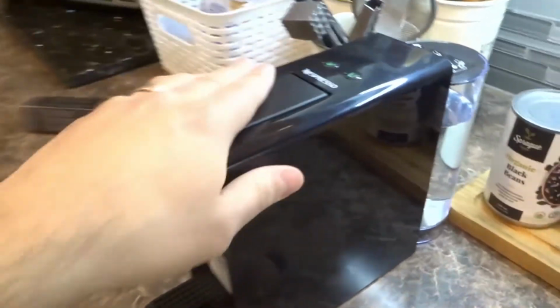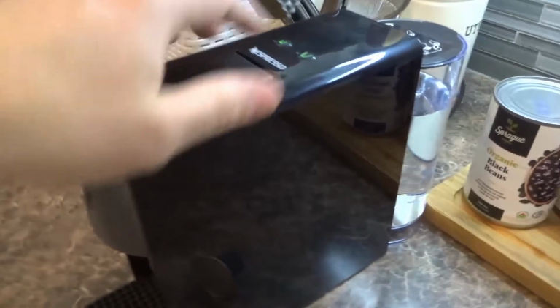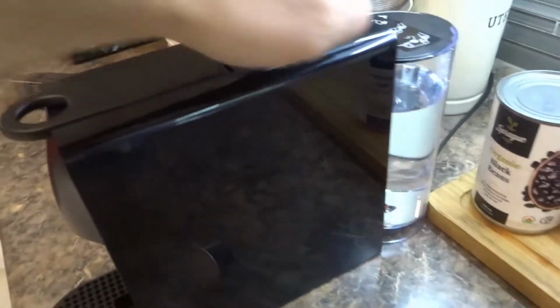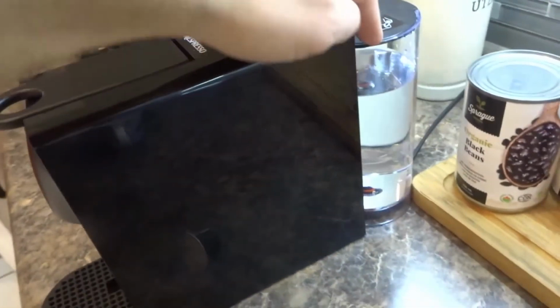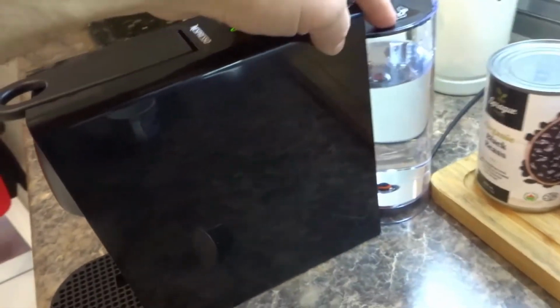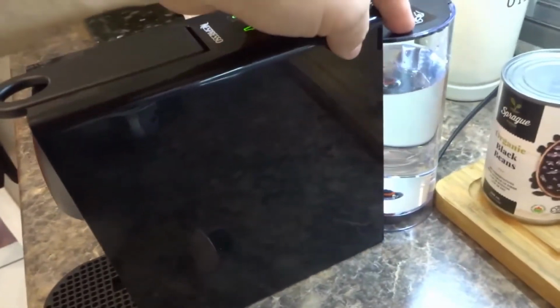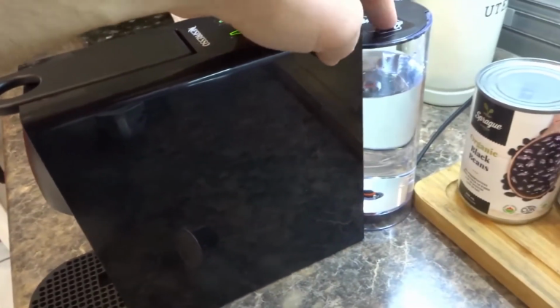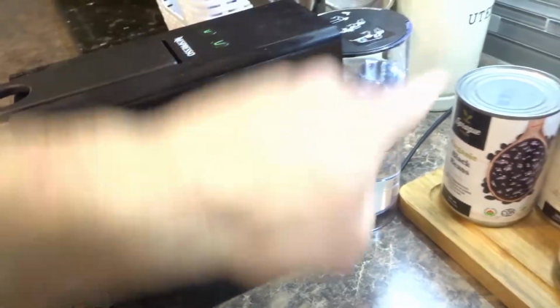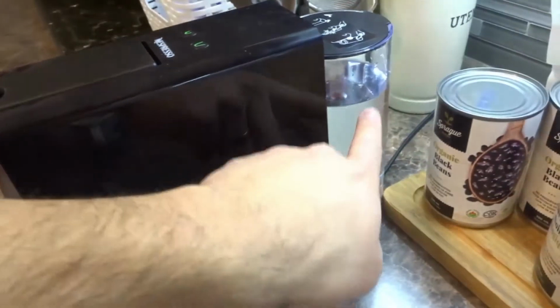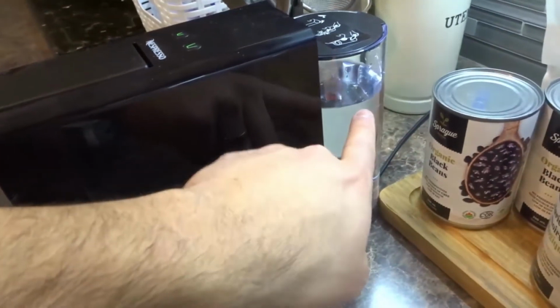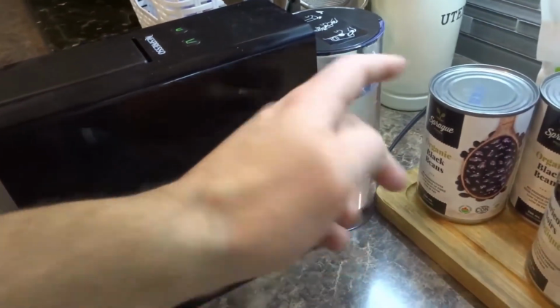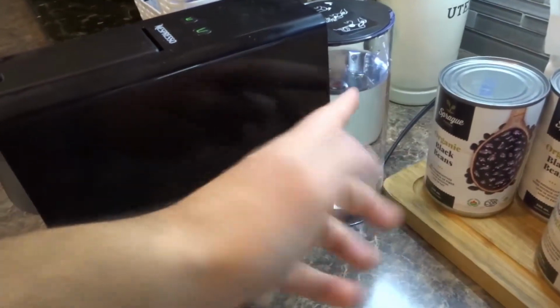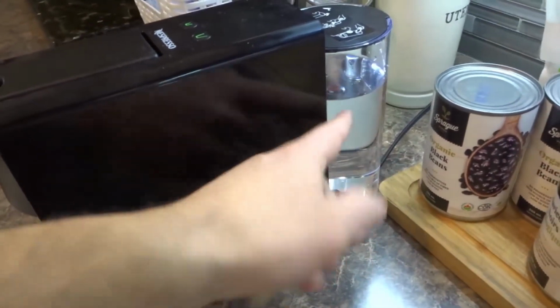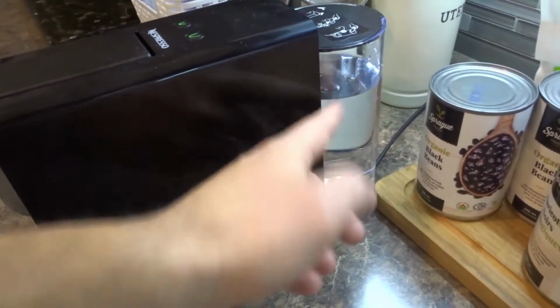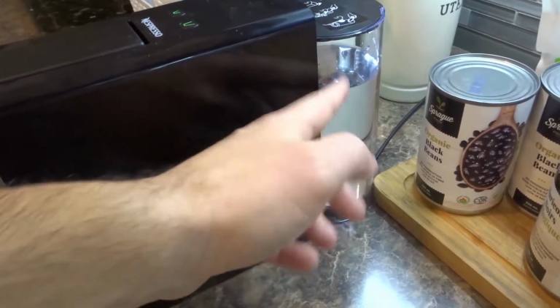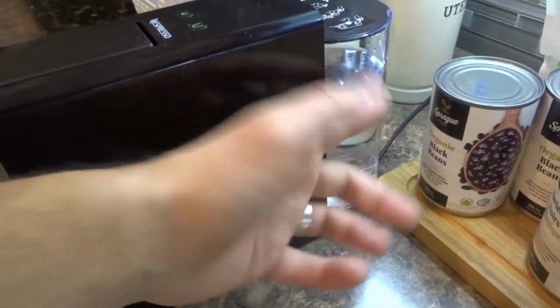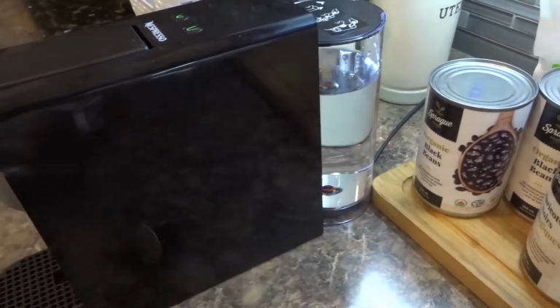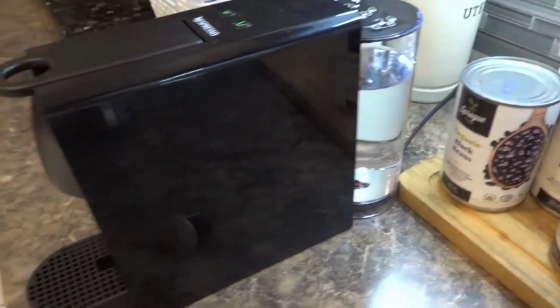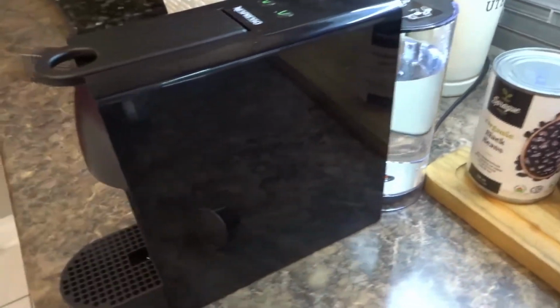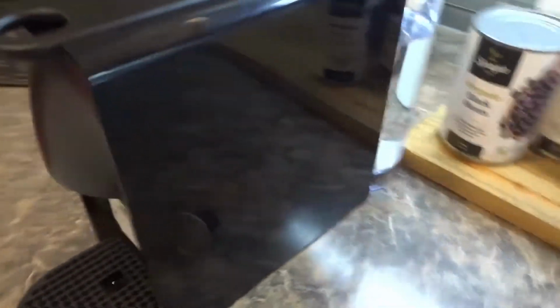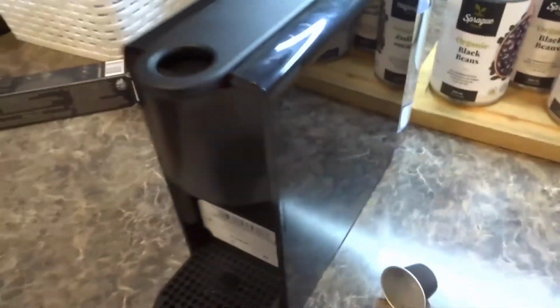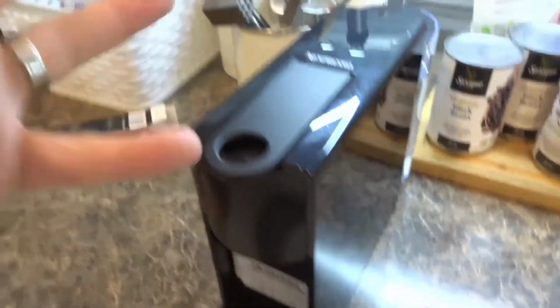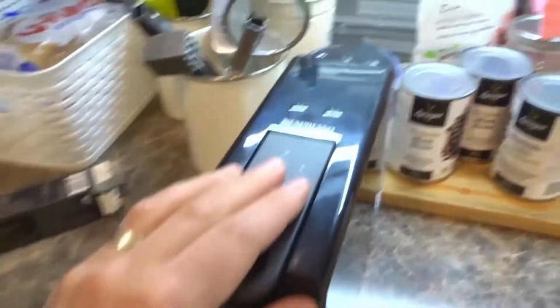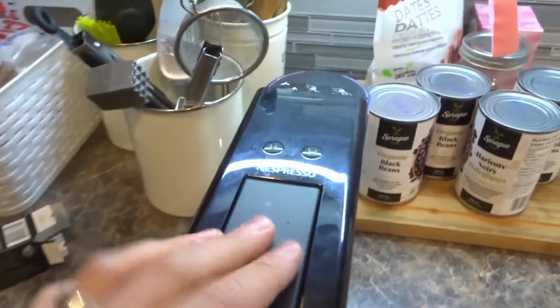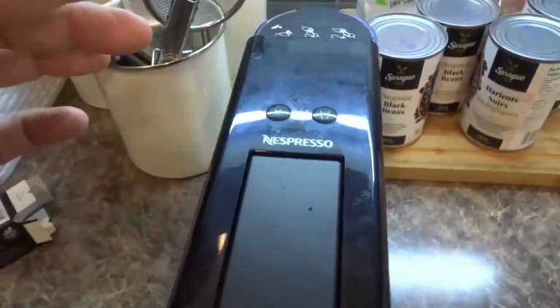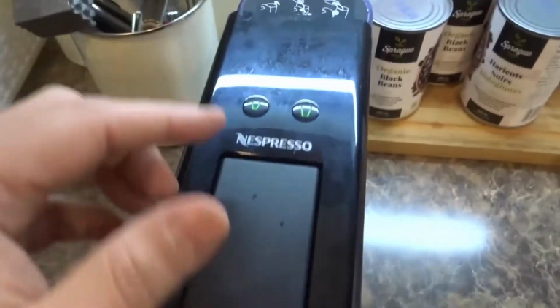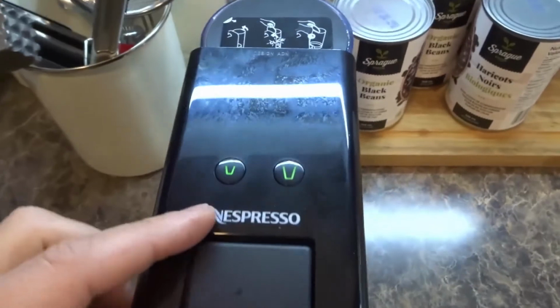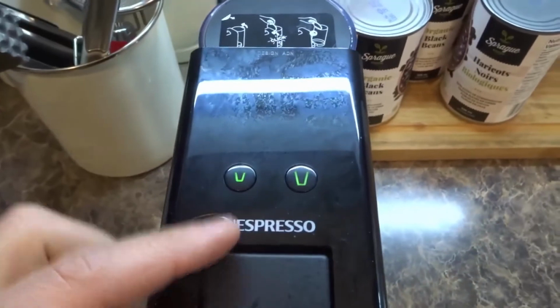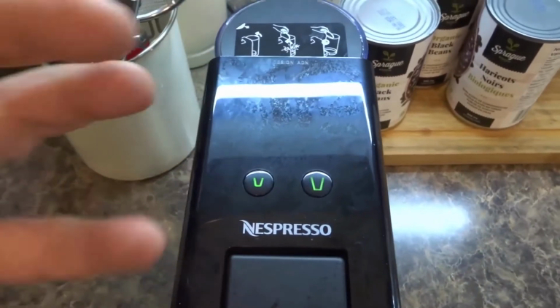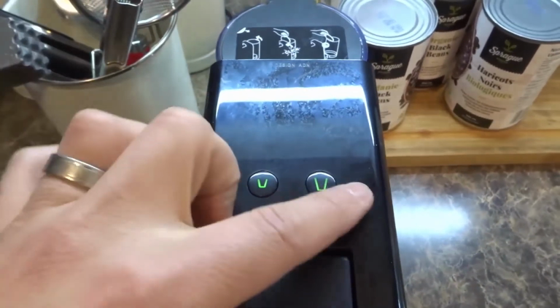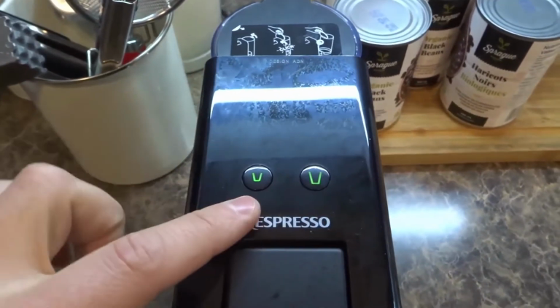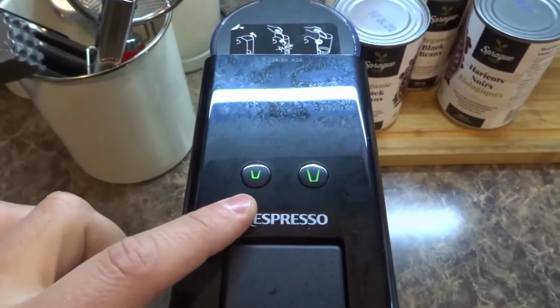First and foremost, you want to make sure that there's water in the tank. As you can see, I actually just filled it up. Usually I fill it up all the way but I wanted to get this video going. Now, once you actually do something to the machine, it's going to turn on and start getting ready.